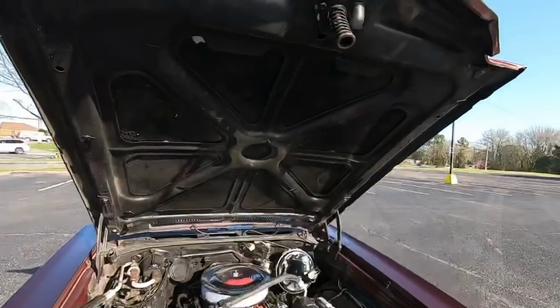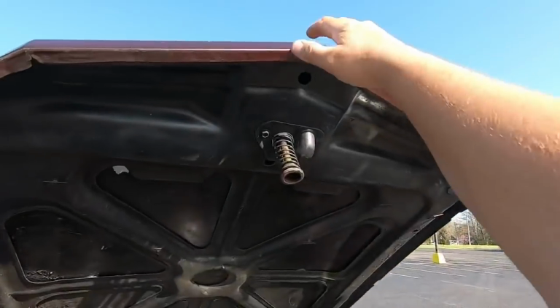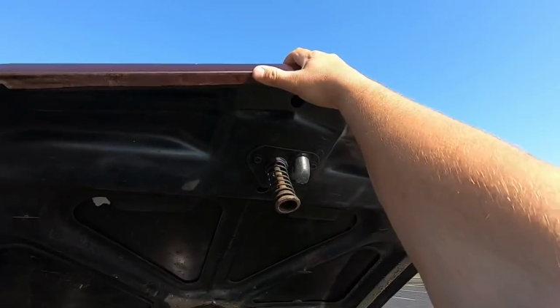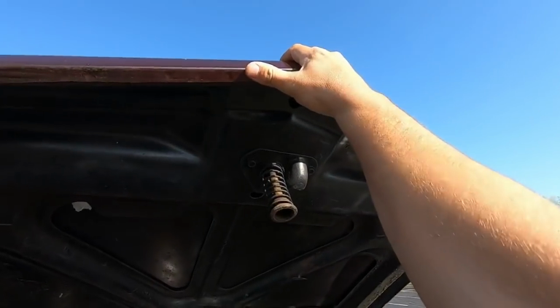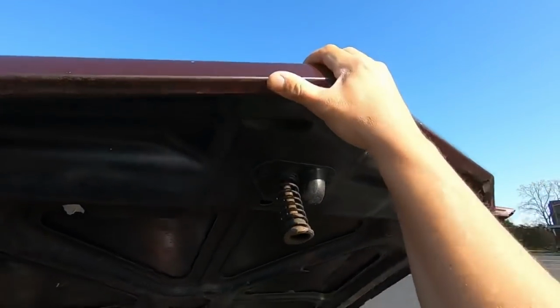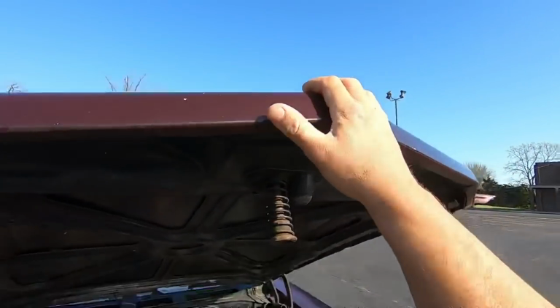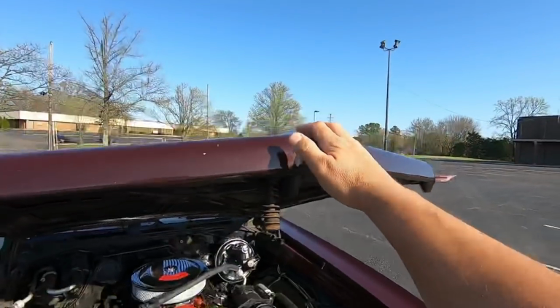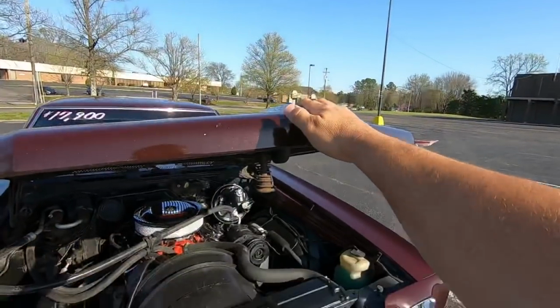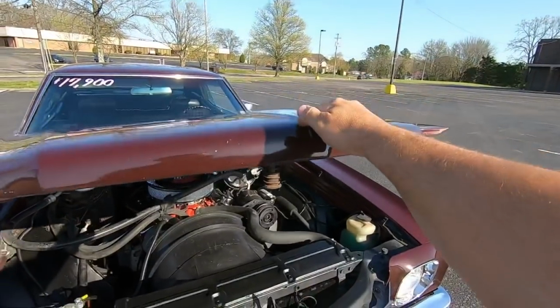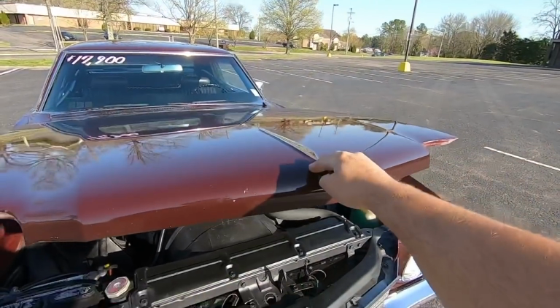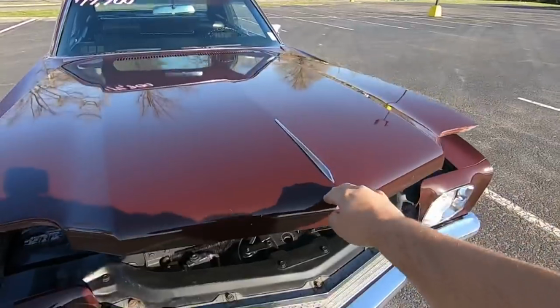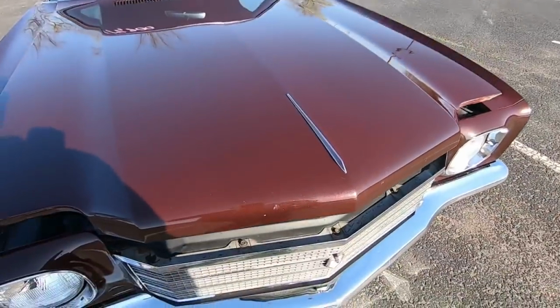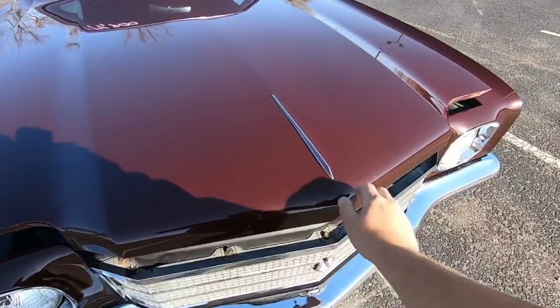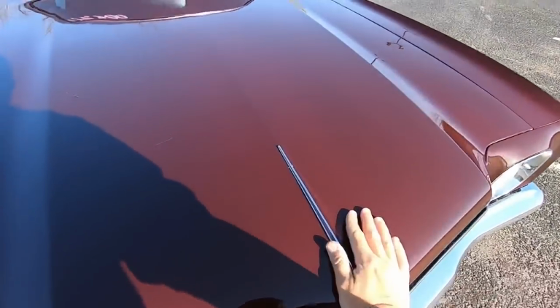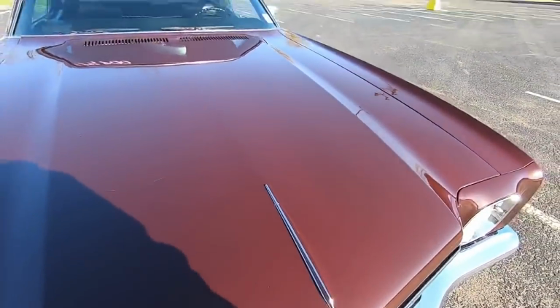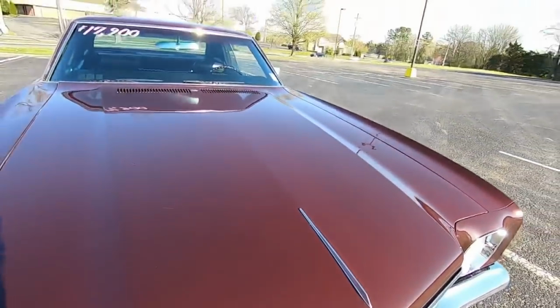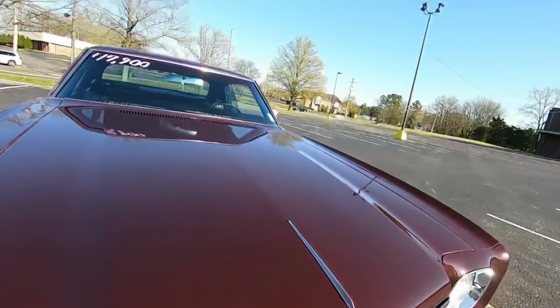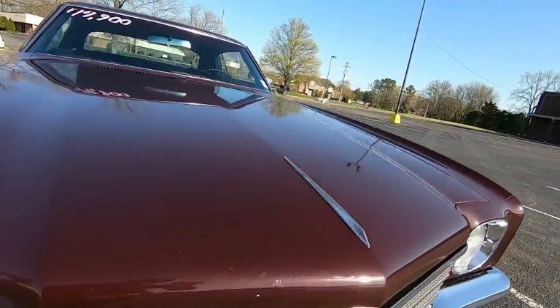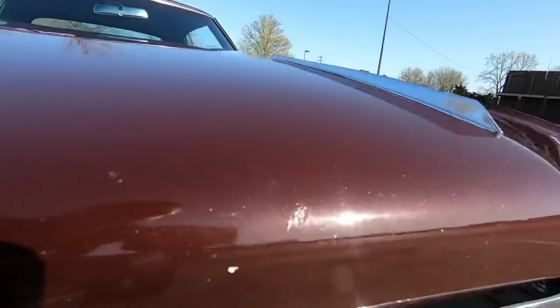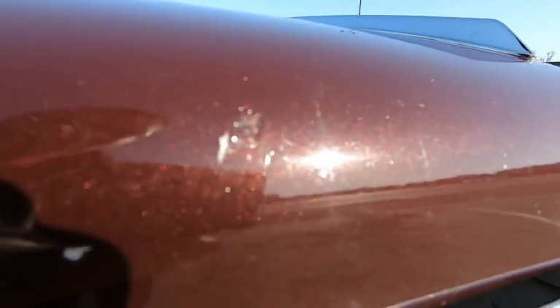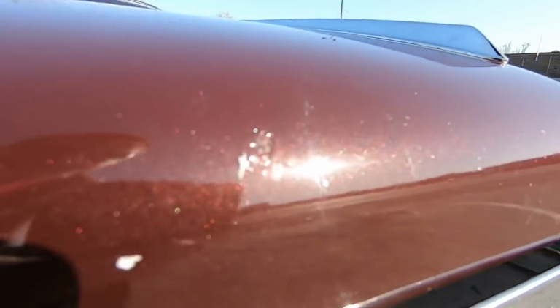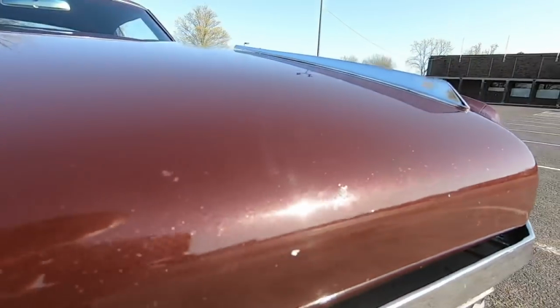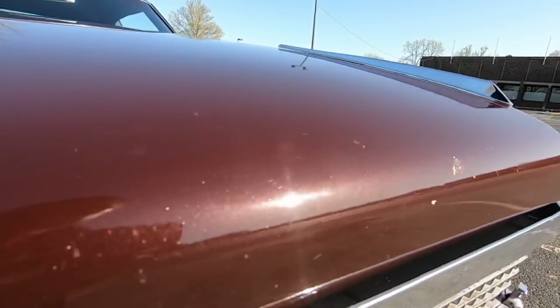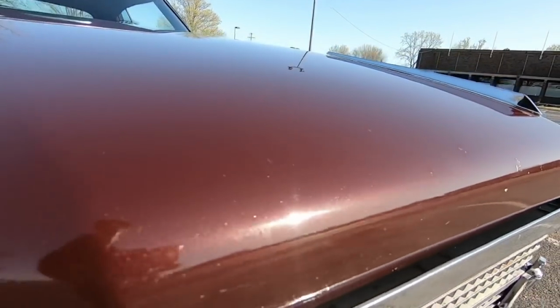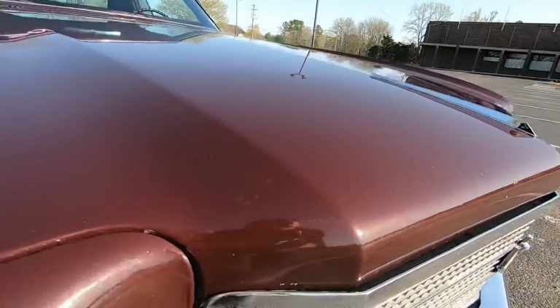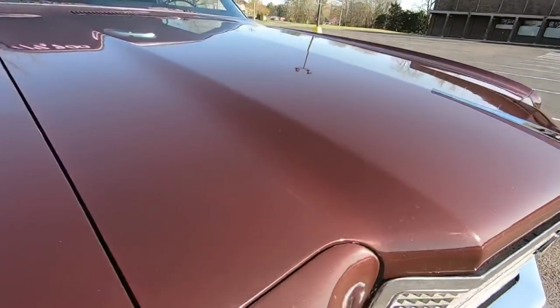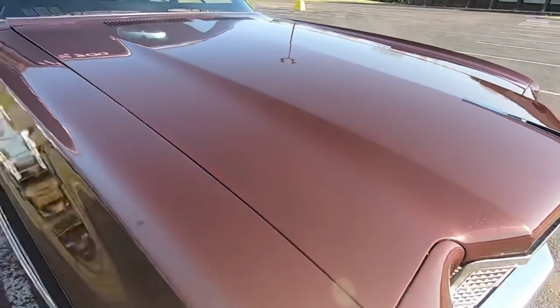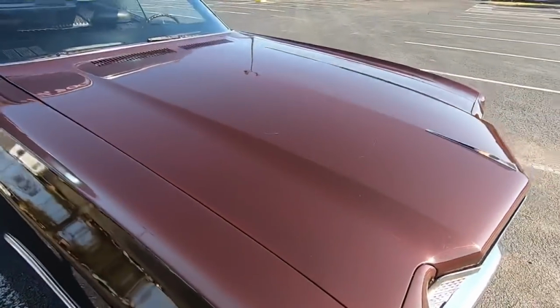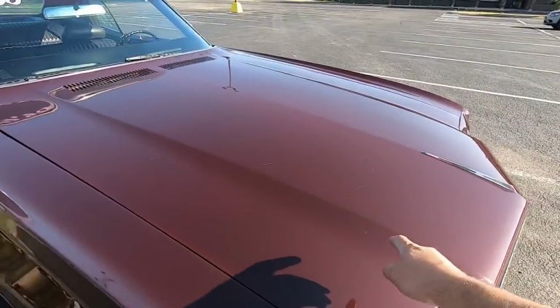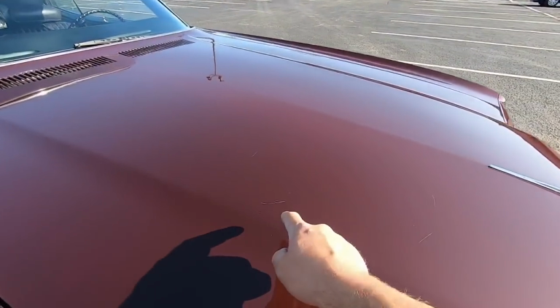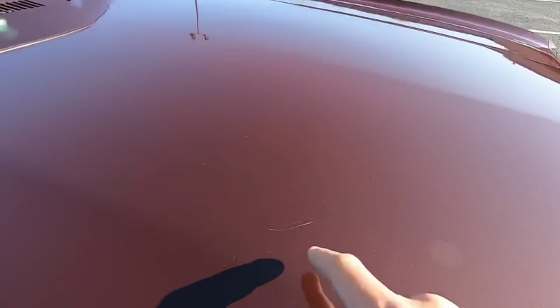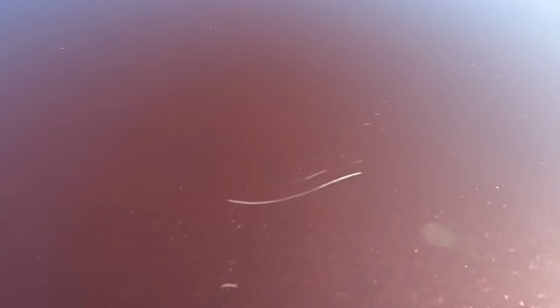We're going to pull down on the hood here — it shuts nice and easy. In the front there are a couple chips, and some light scratches right on top.